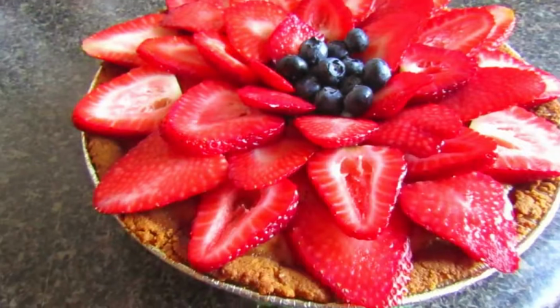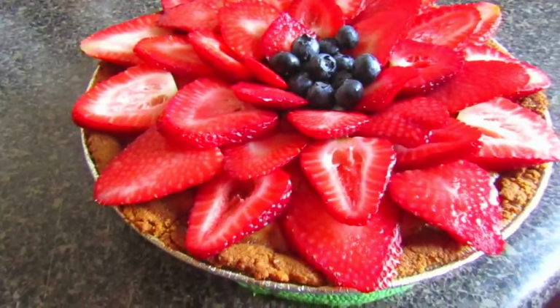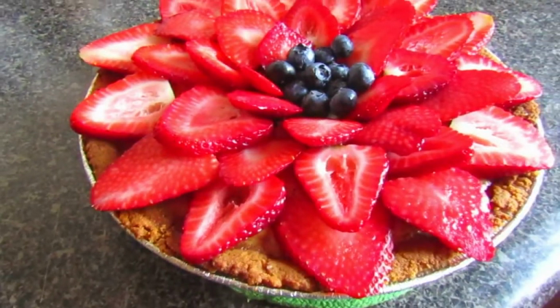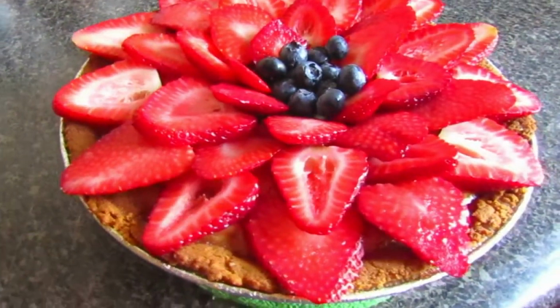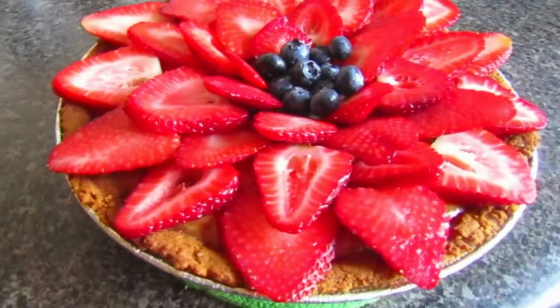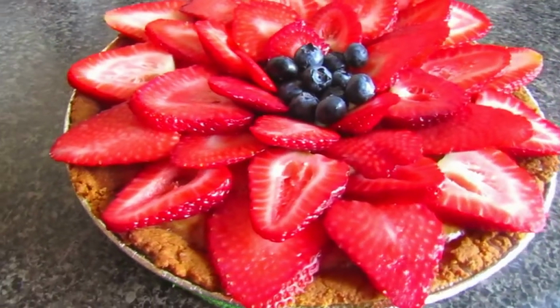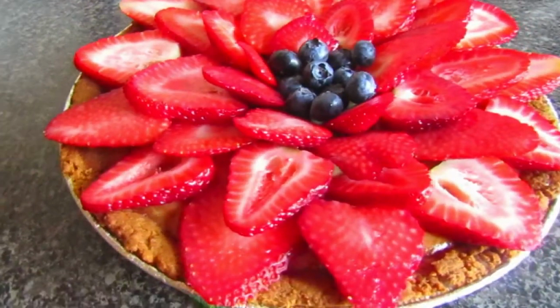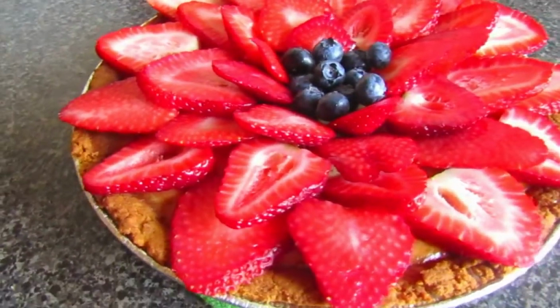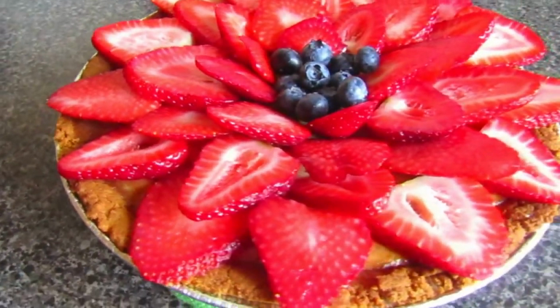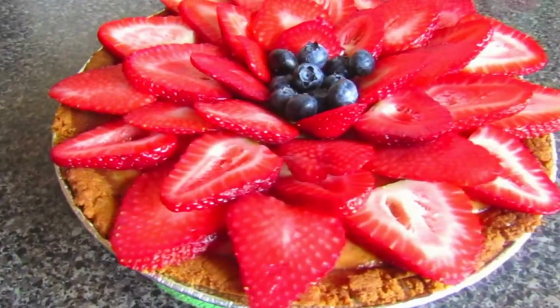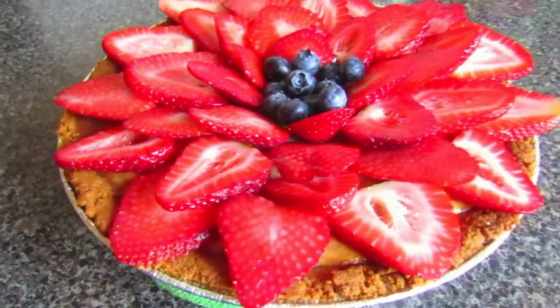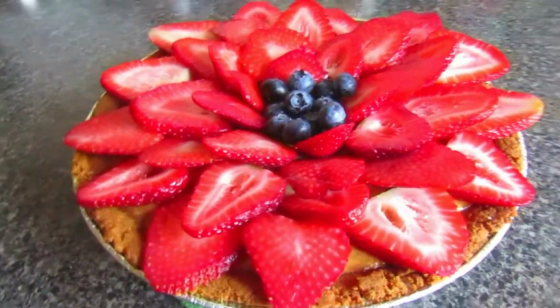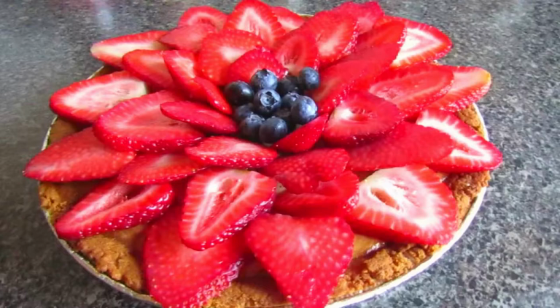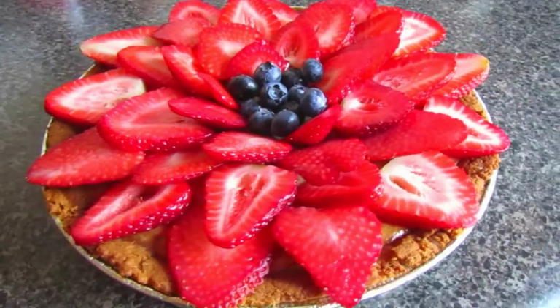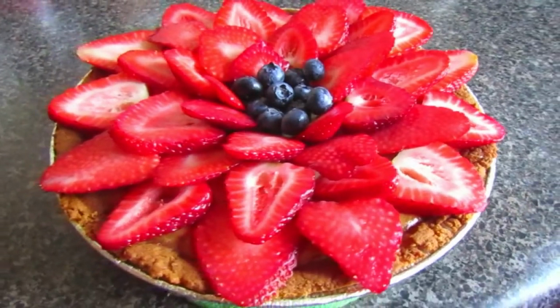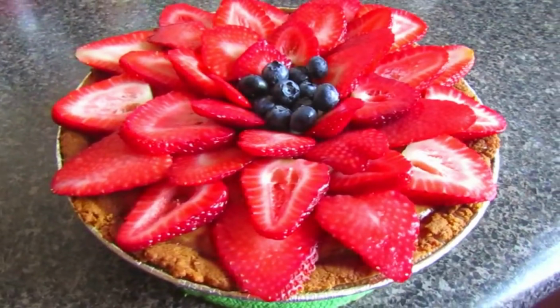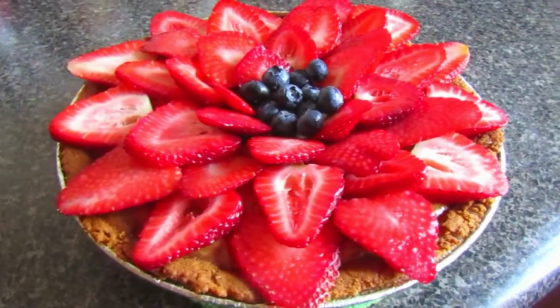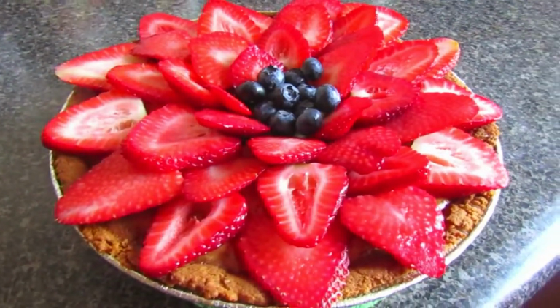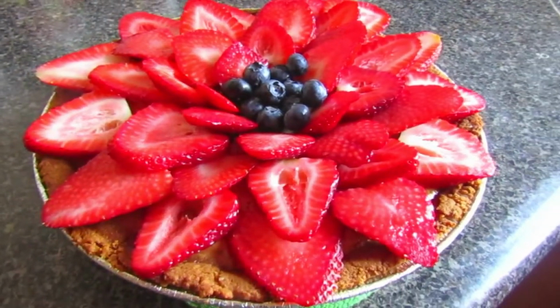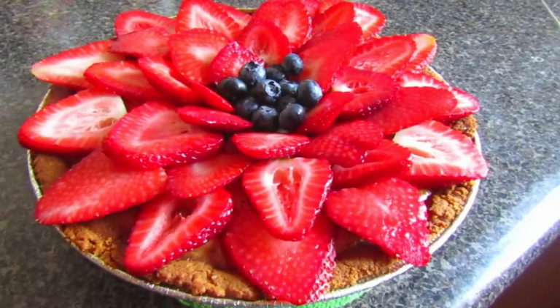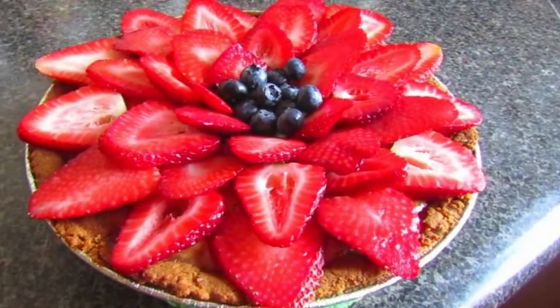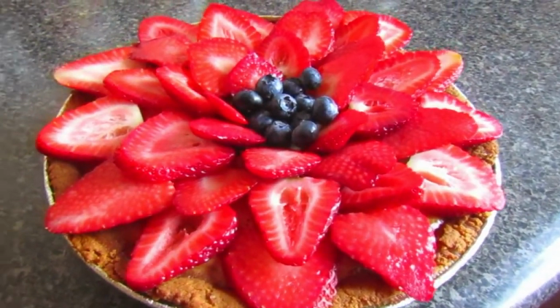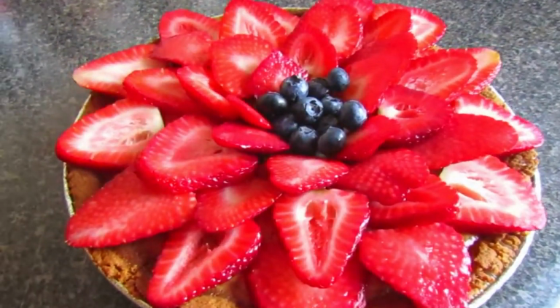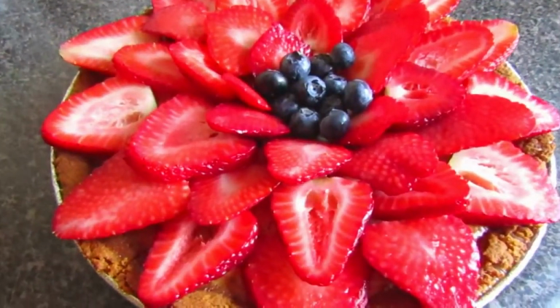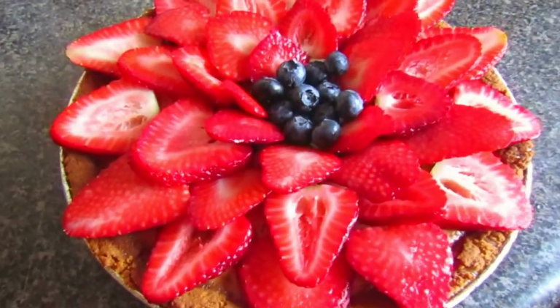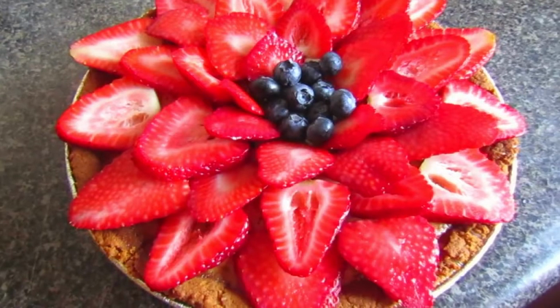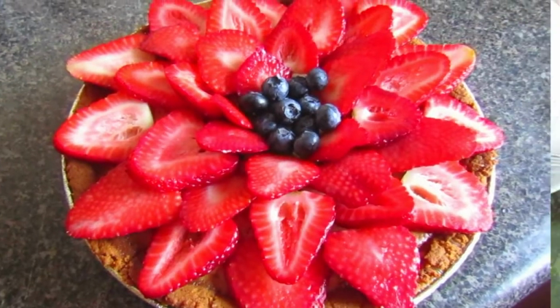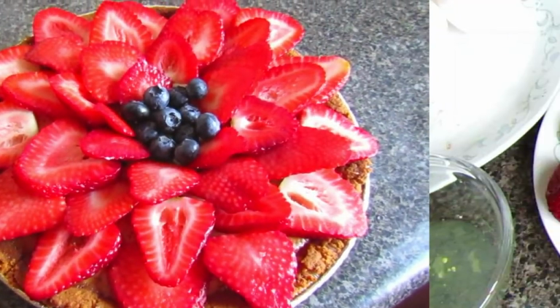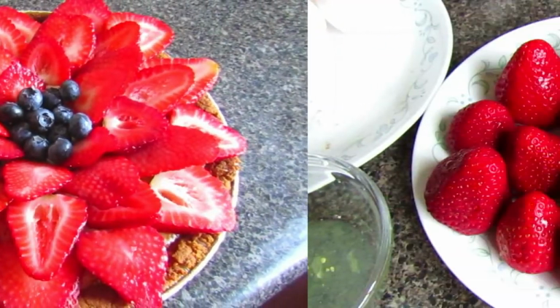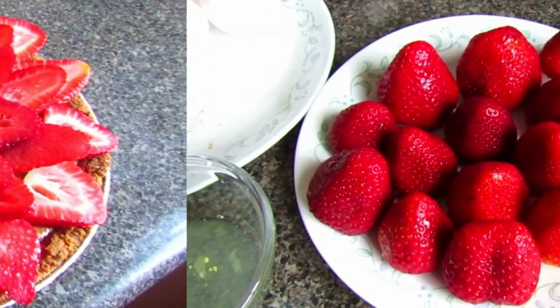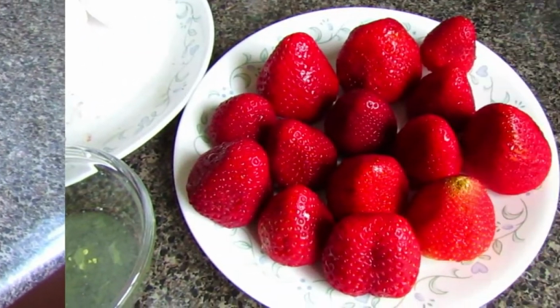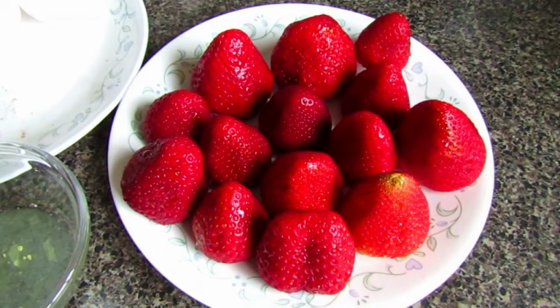Hi everyone and welcome back to our channel. Today we'll be making an oven-baked cheesecake — this was highly requested by a lot of friends and family of ours, so without further ado let's get on to the video.